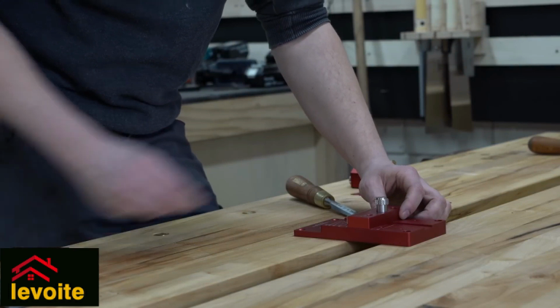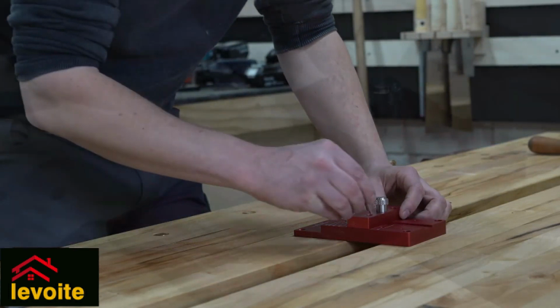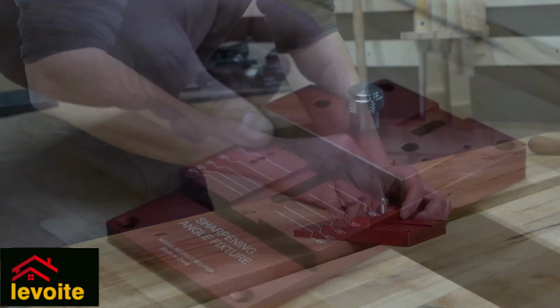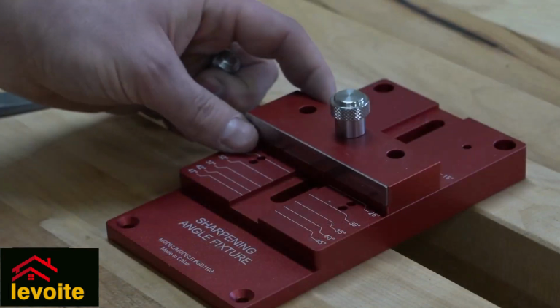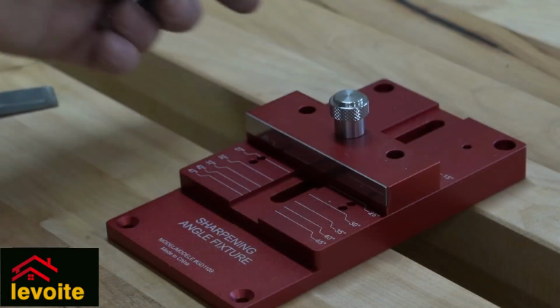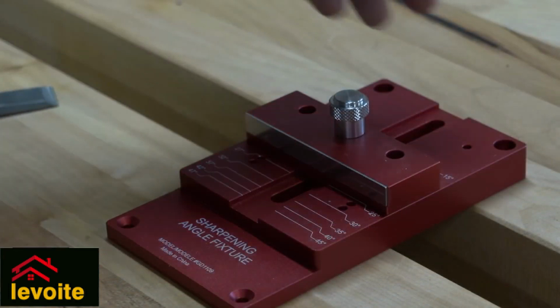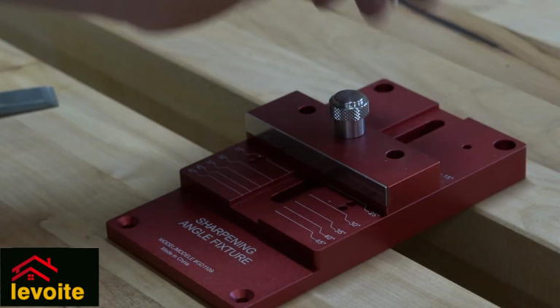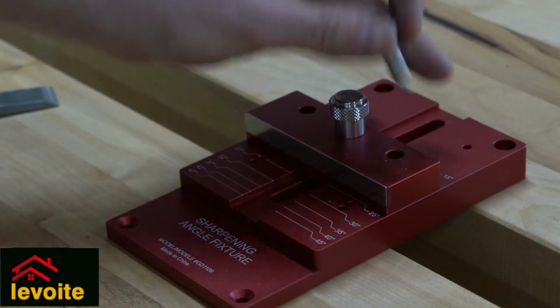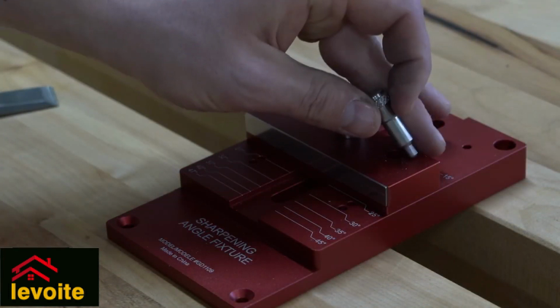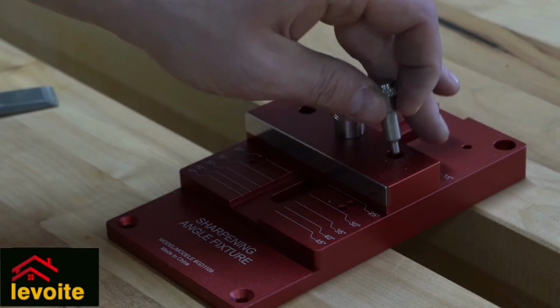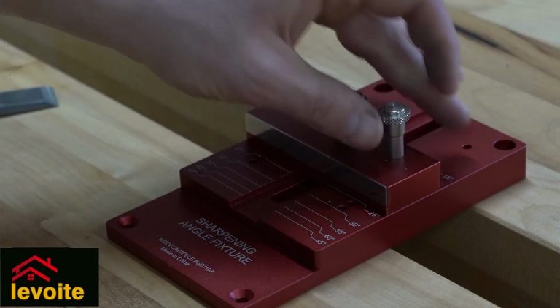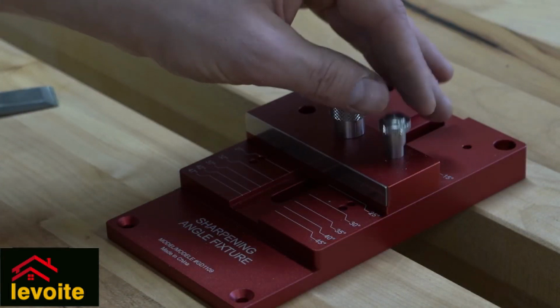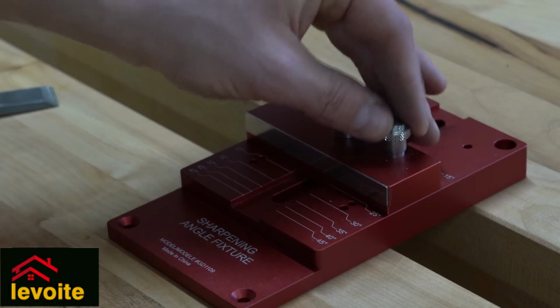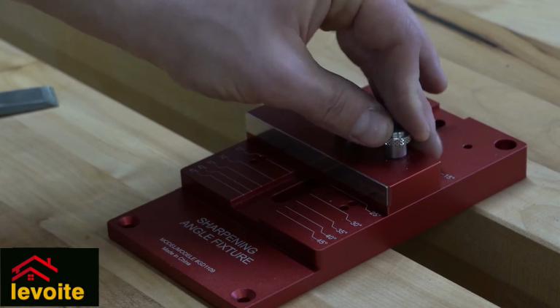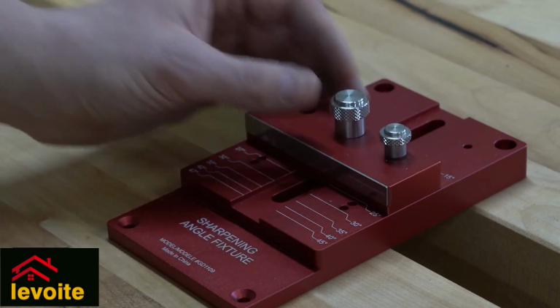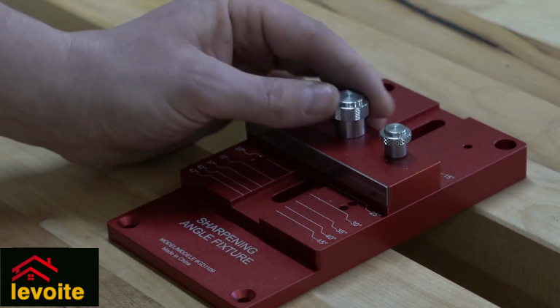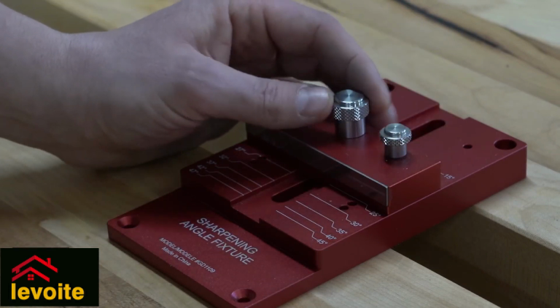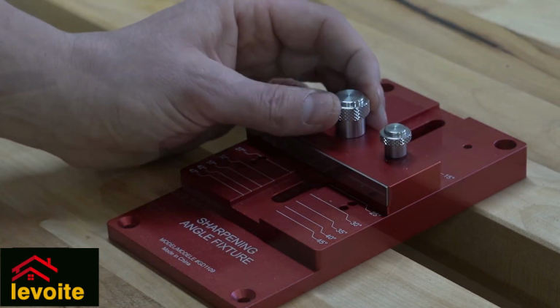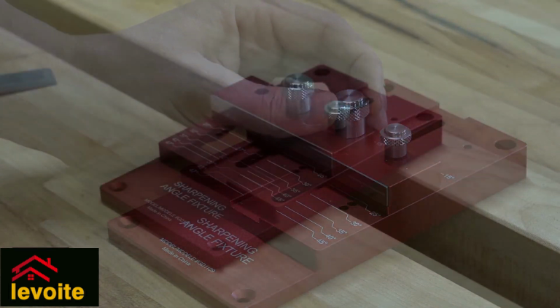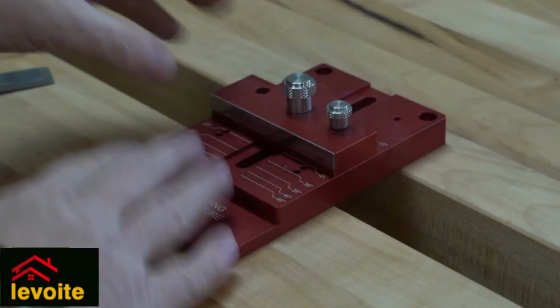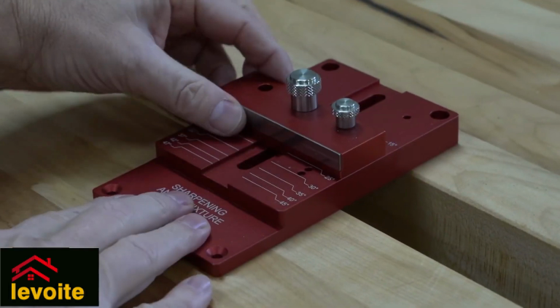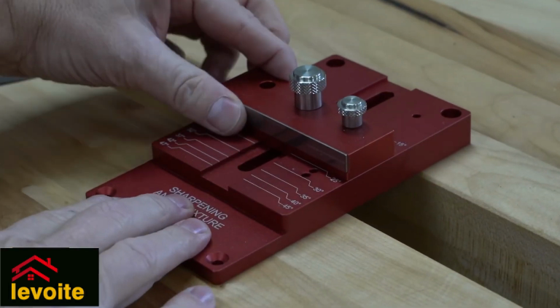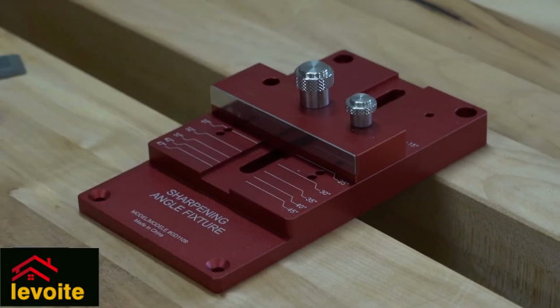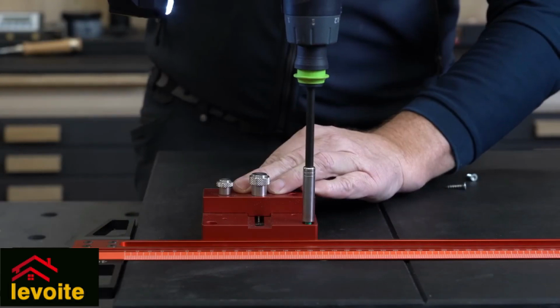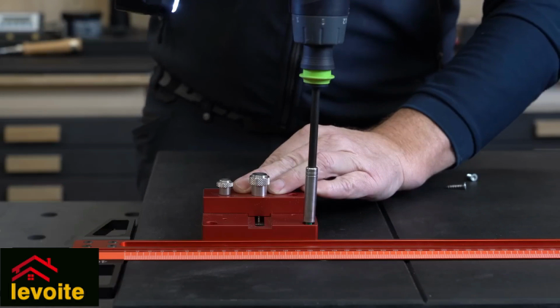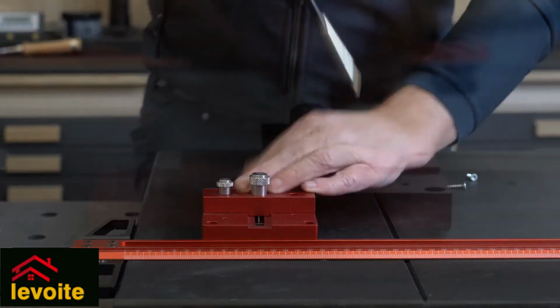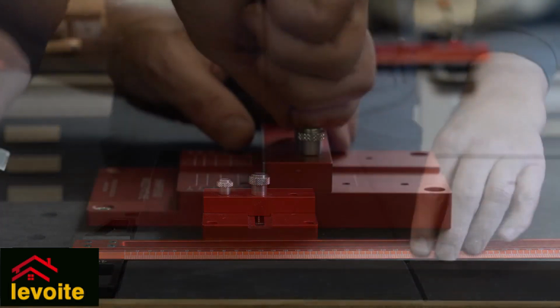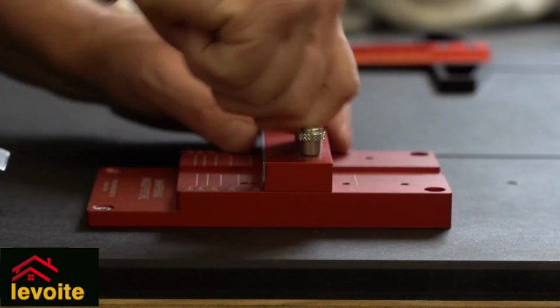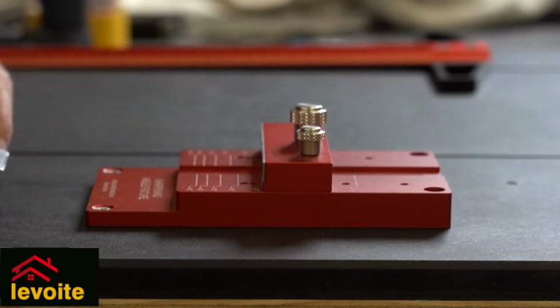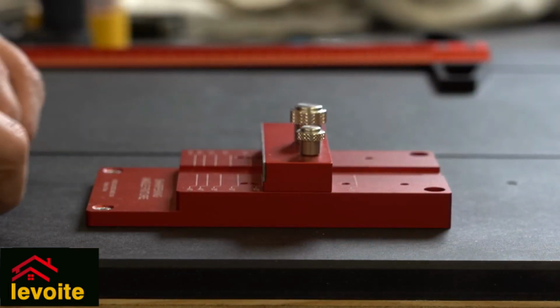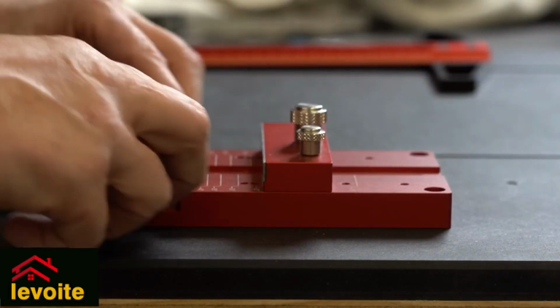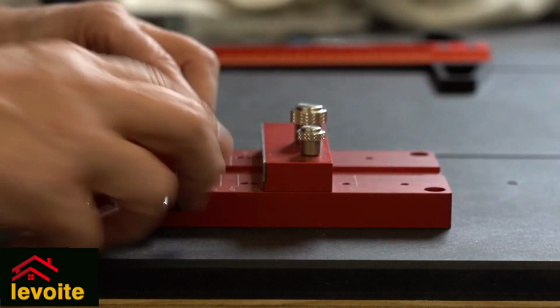By sliding the central bar, you can set it to a certain angle. When you select the correct angle, you place a pin that fits very neatly, and this way provides stability, making setting up your chisel even more straightforward.